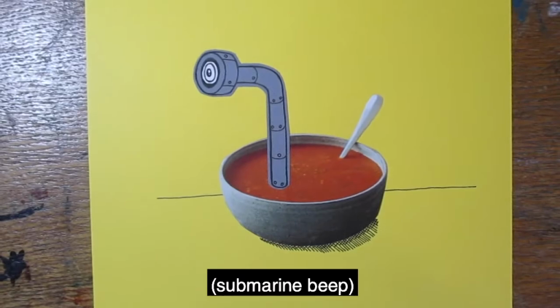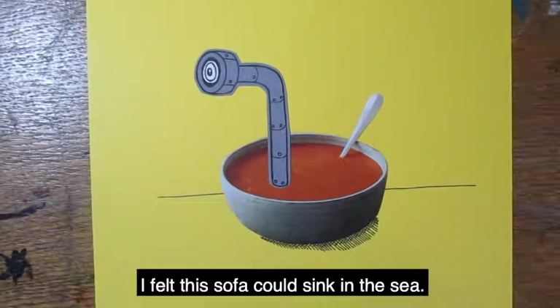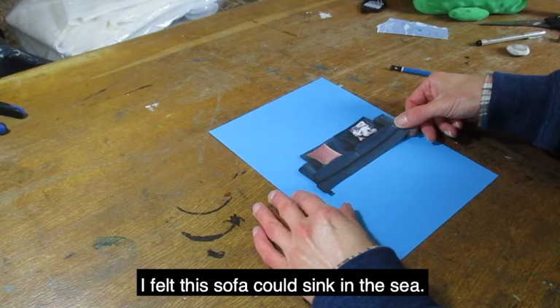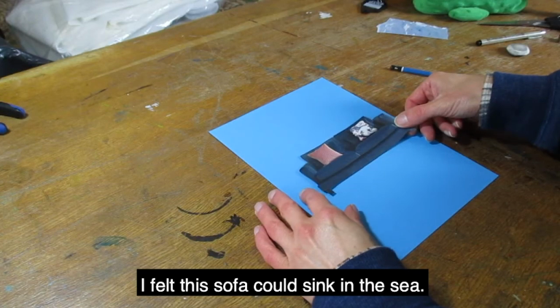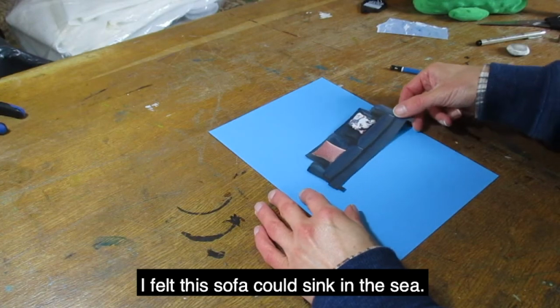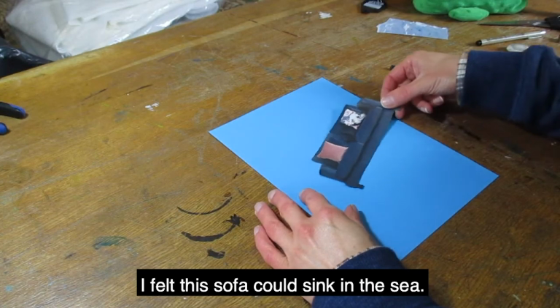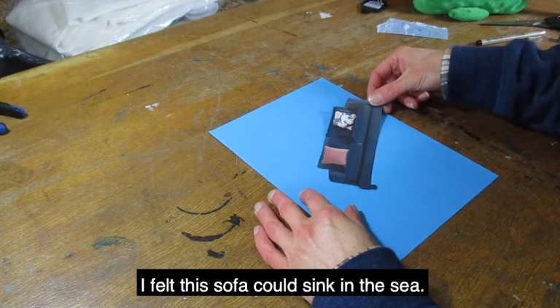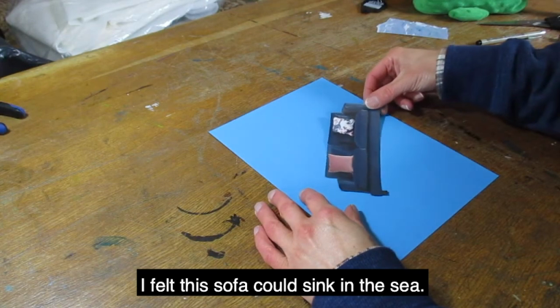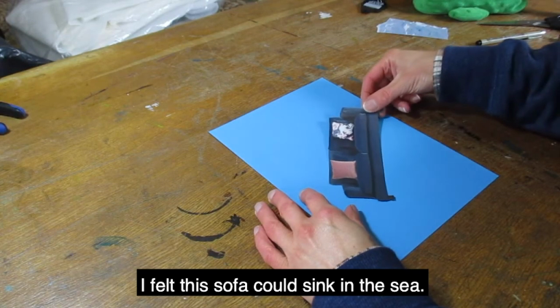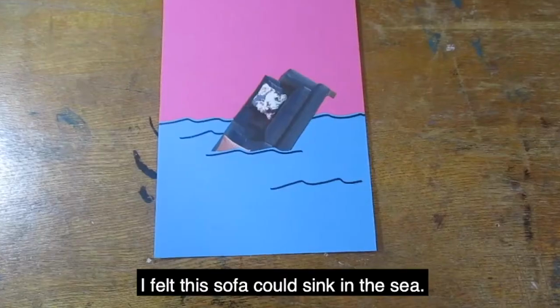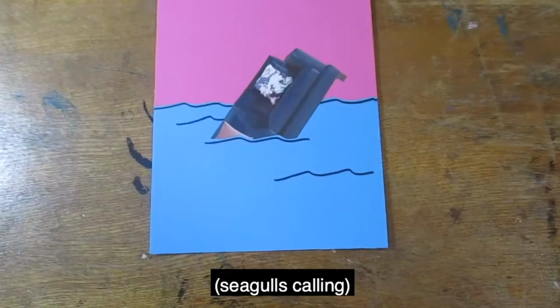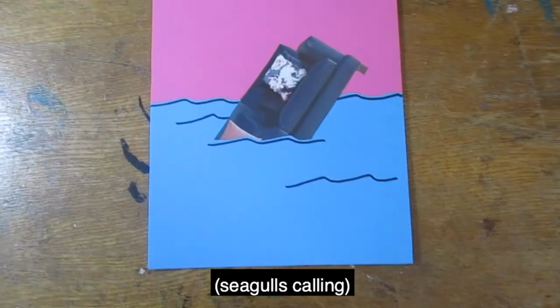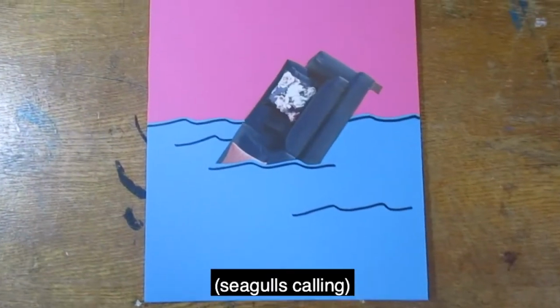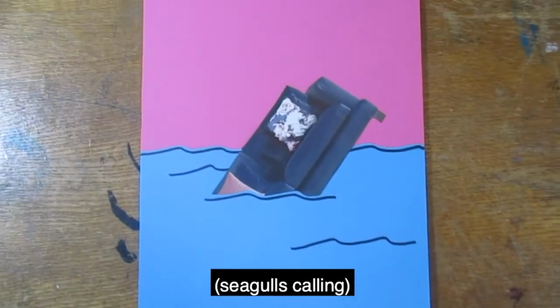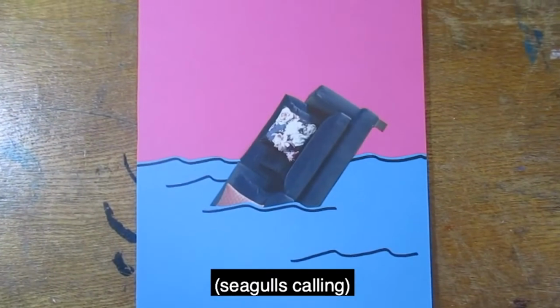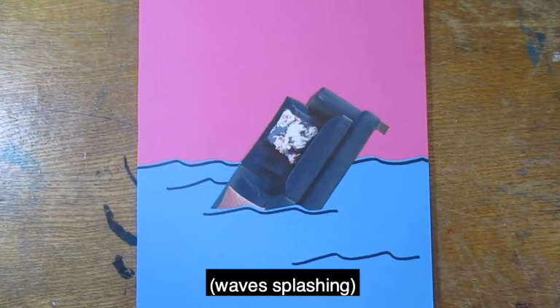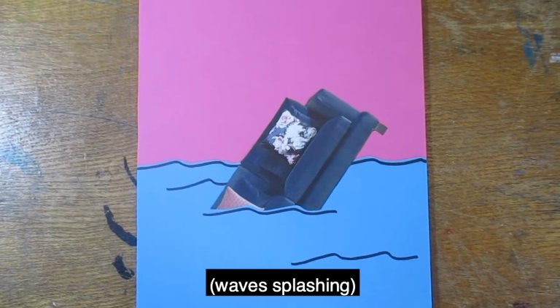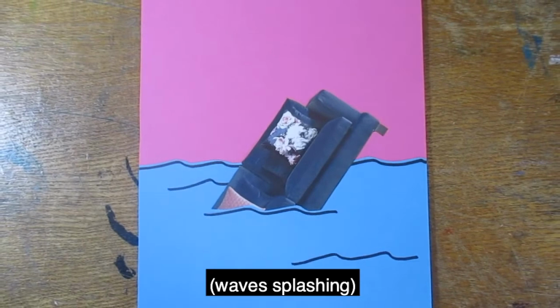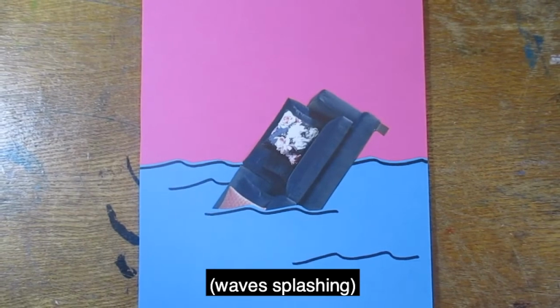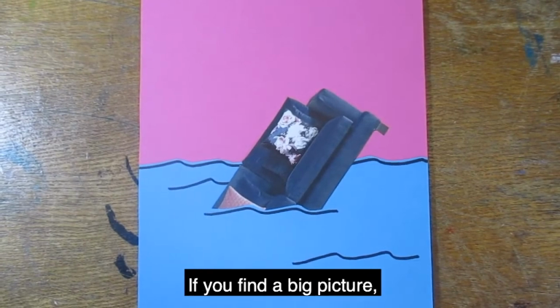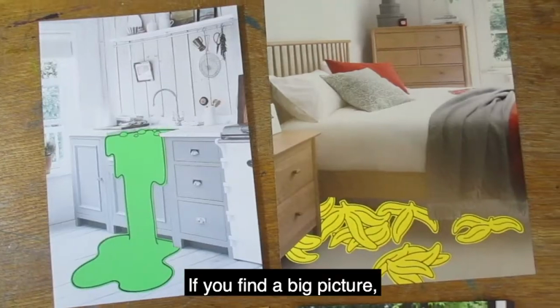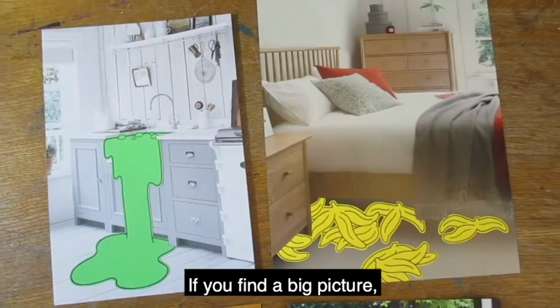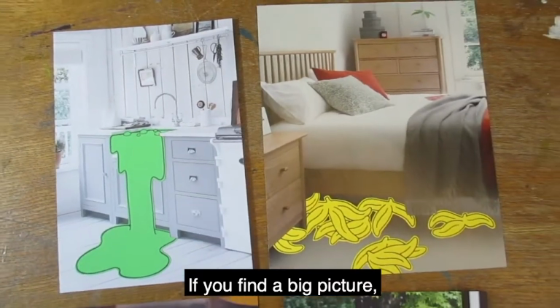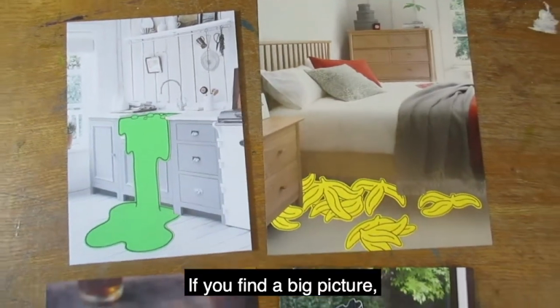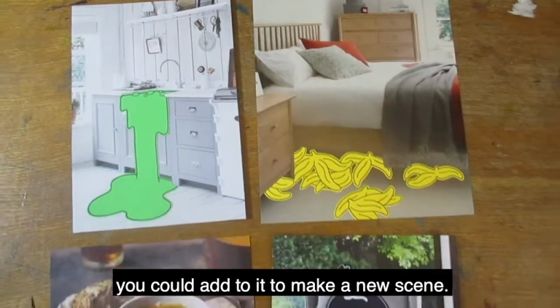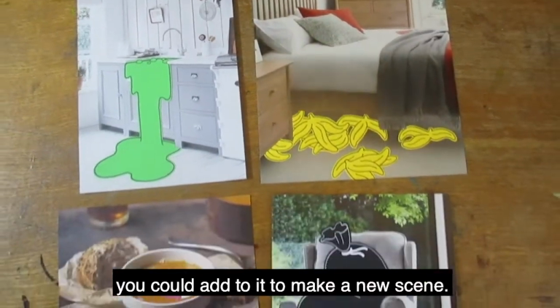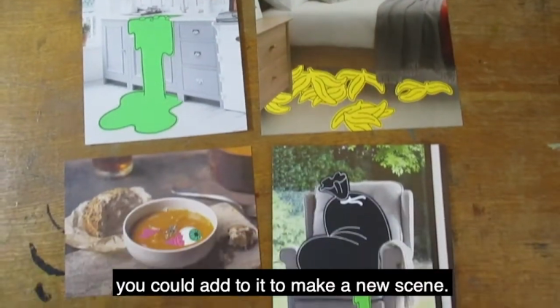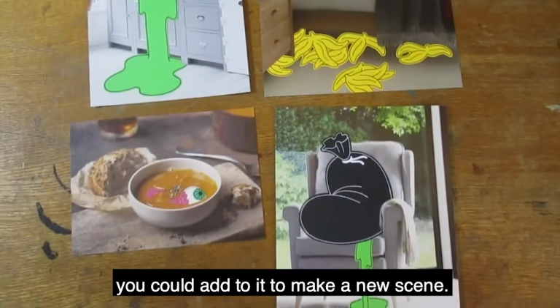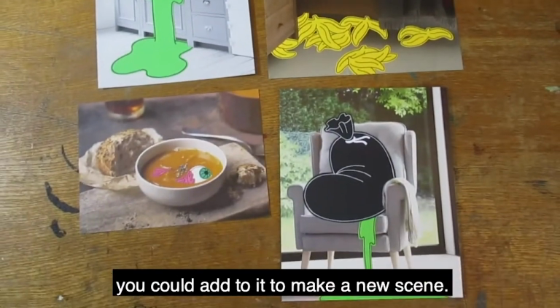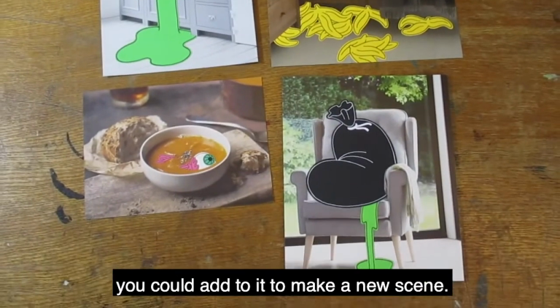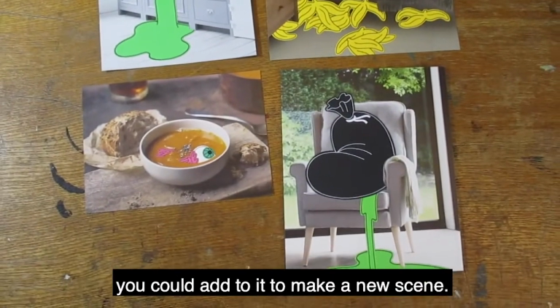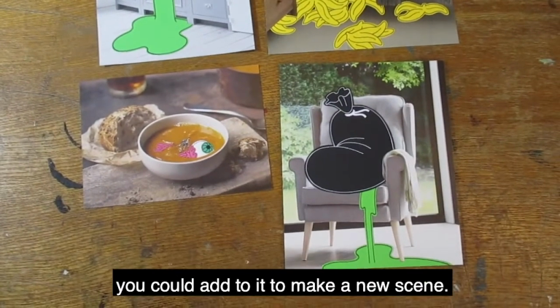I thought this sofa could sink in the sea. If you find a big picture, you could add to it to make a new scene.